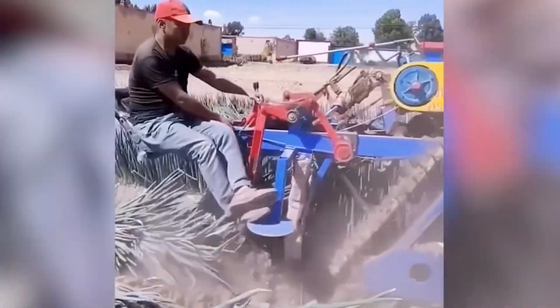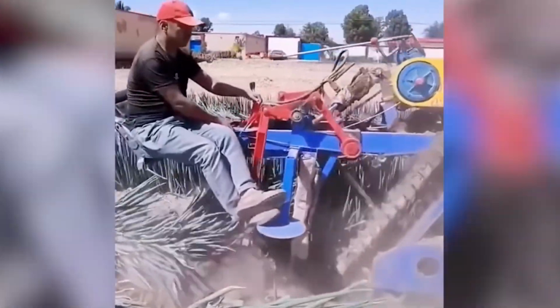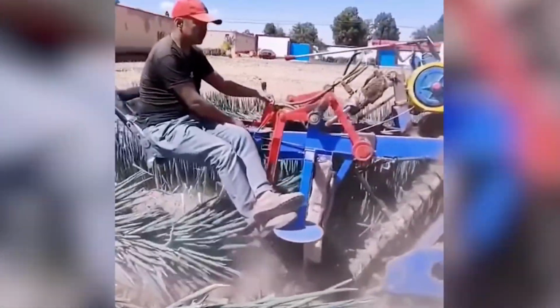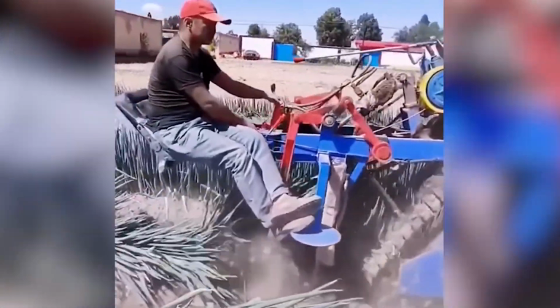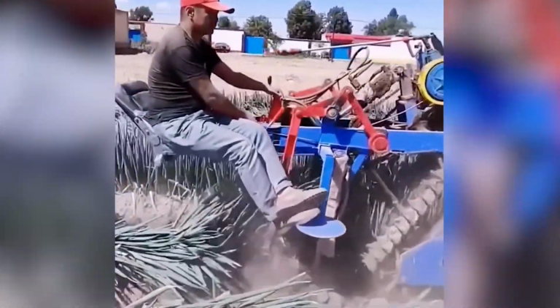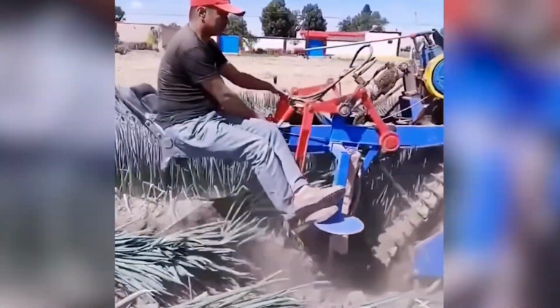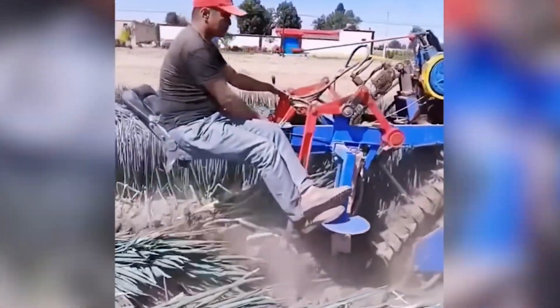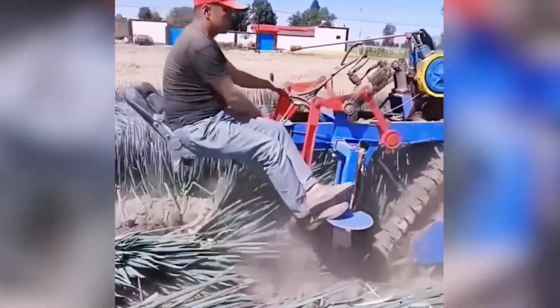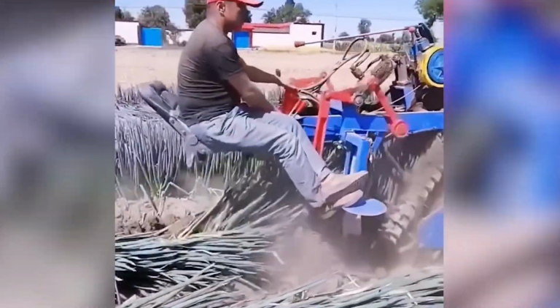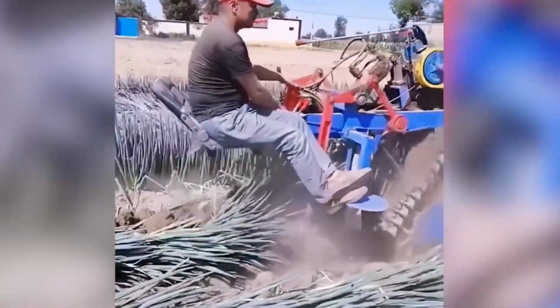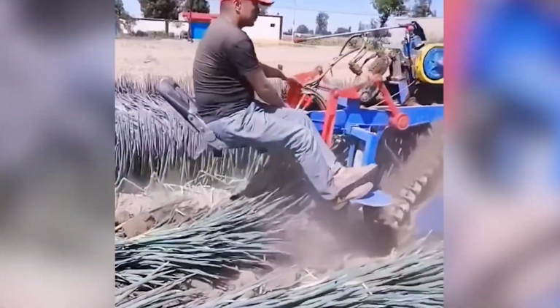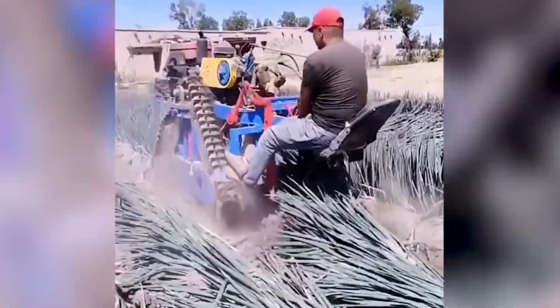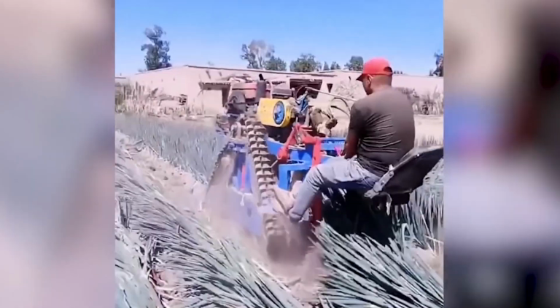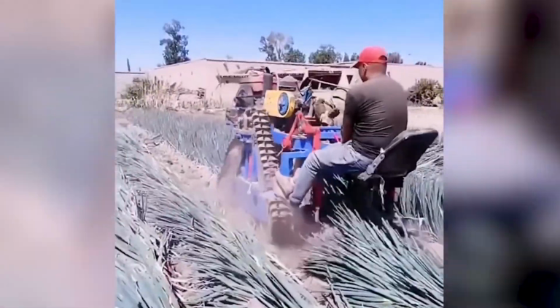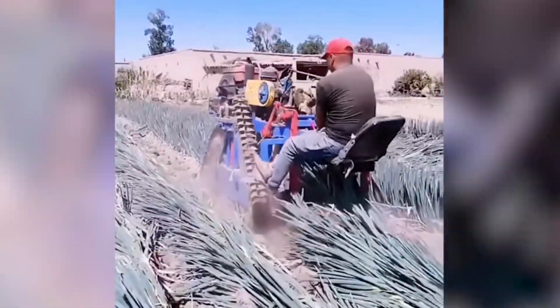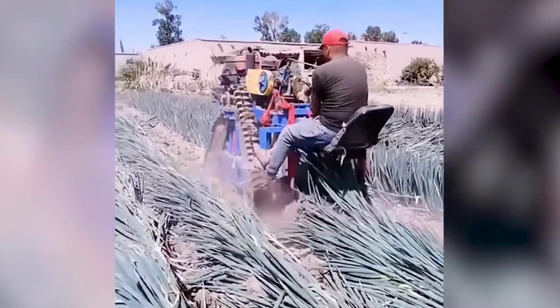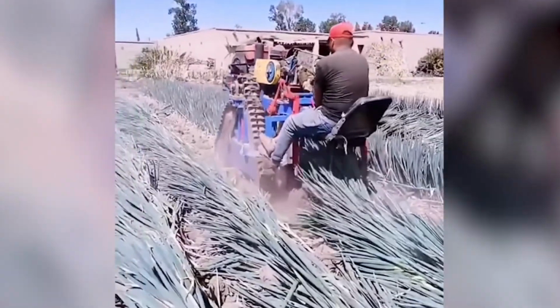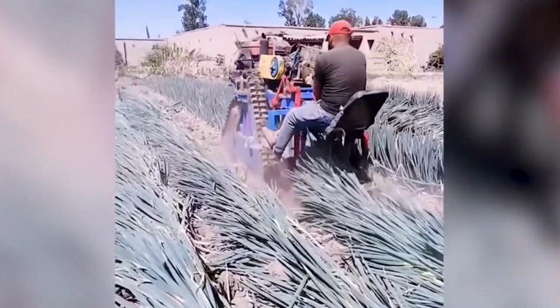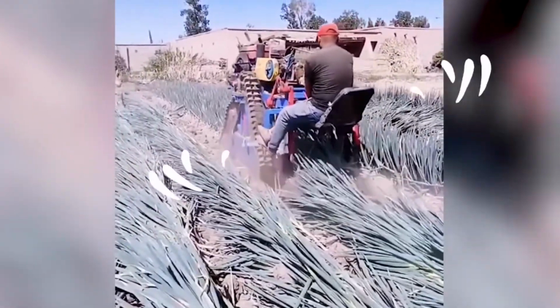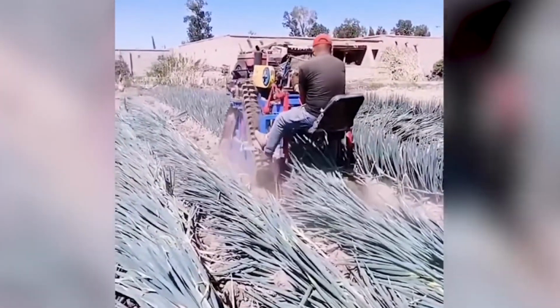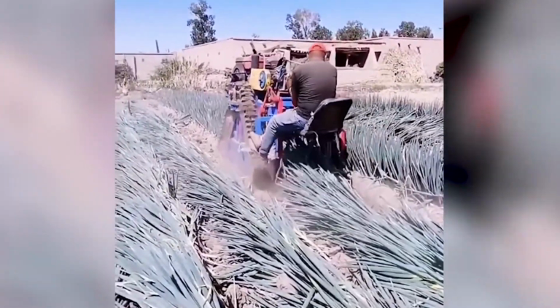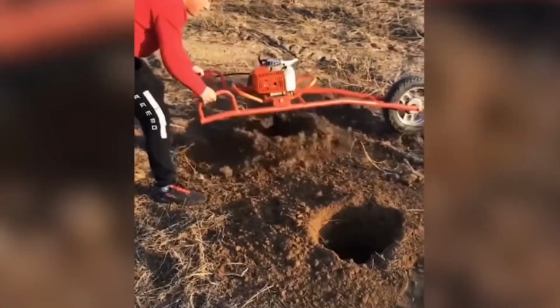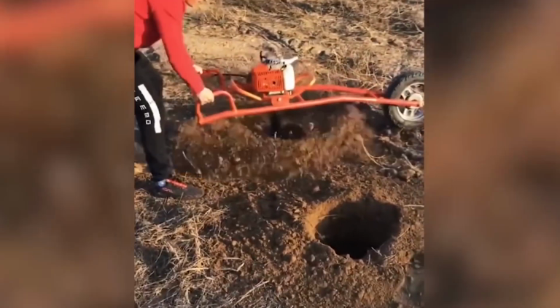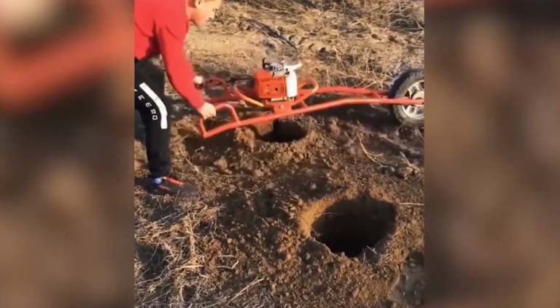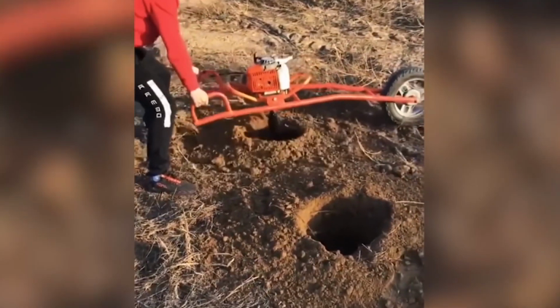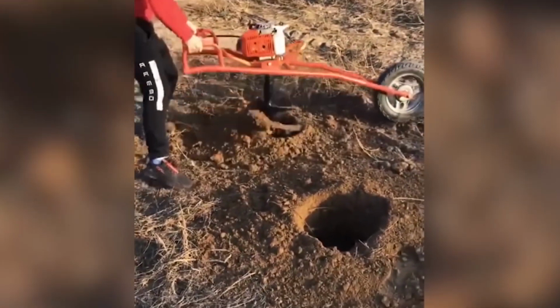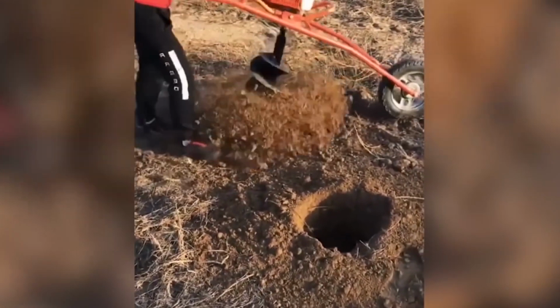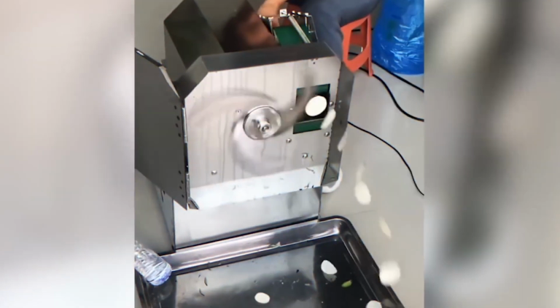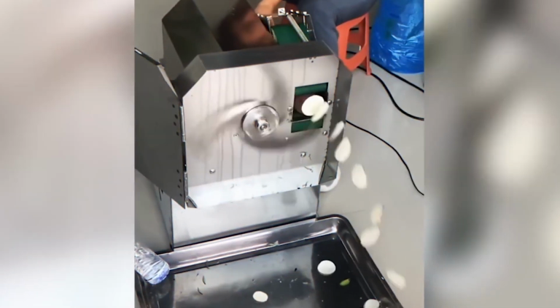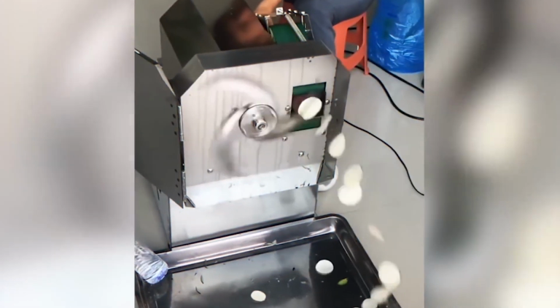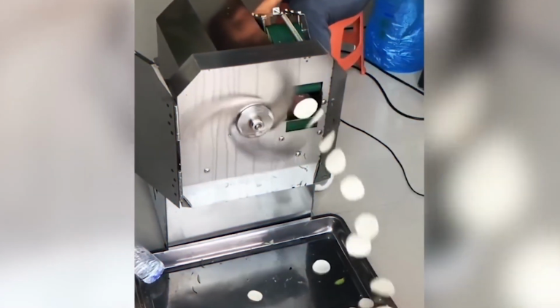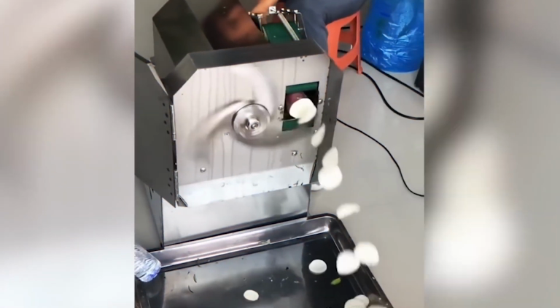Even with a motorized hand tool for drilling earth, the process remains superior to manual labor-intensive methods. Wouldn't you agree?